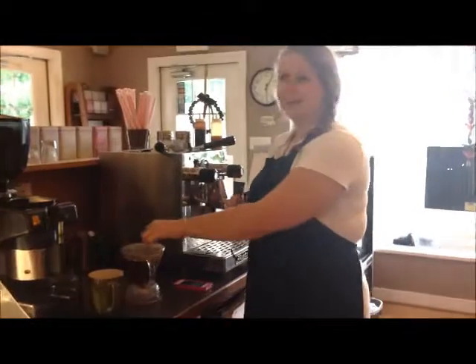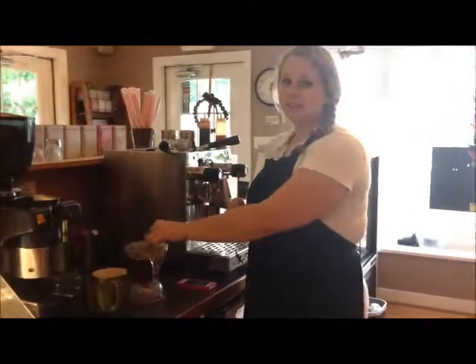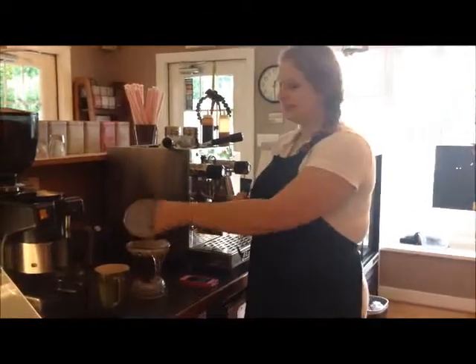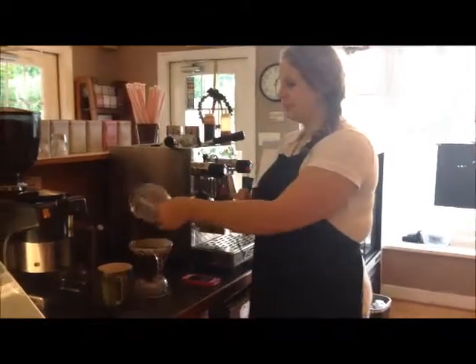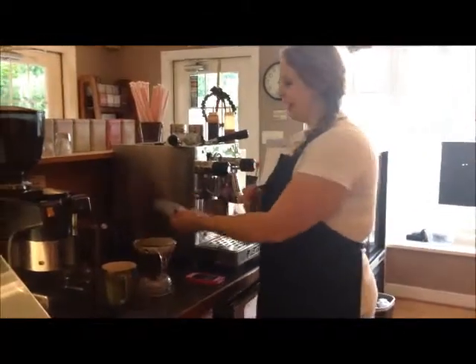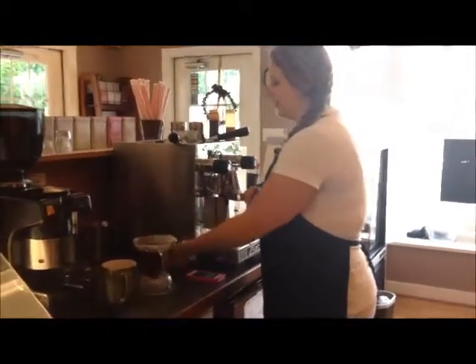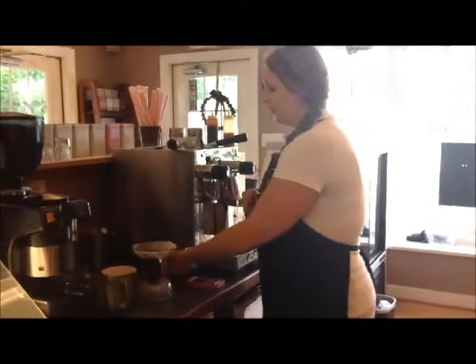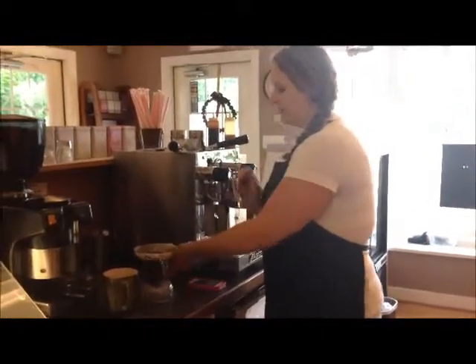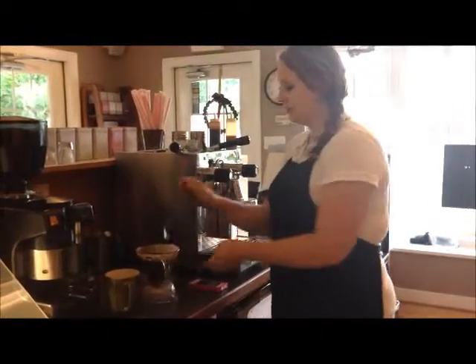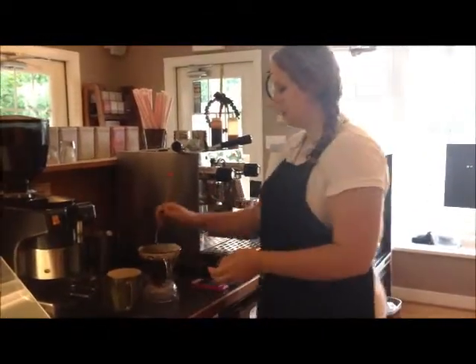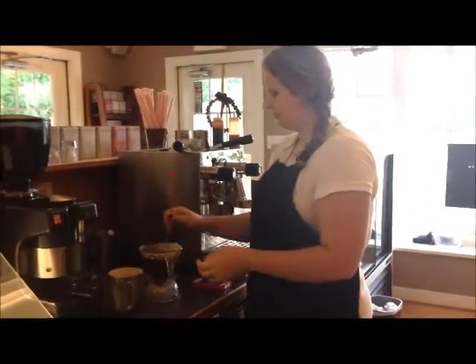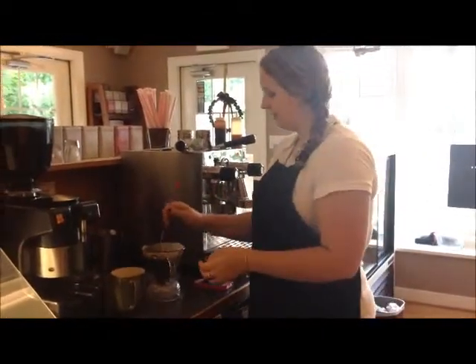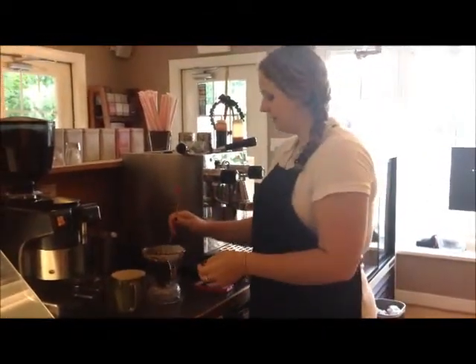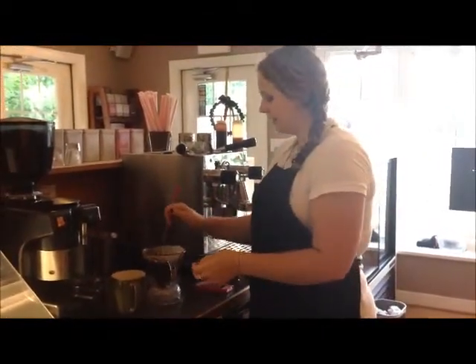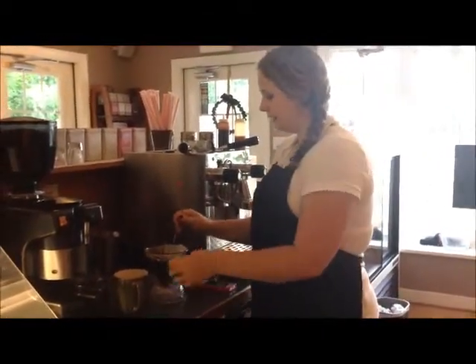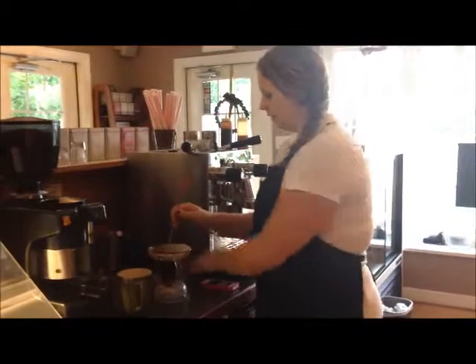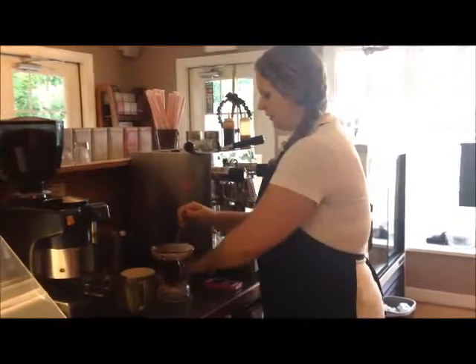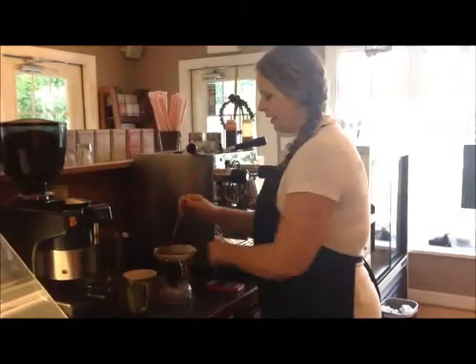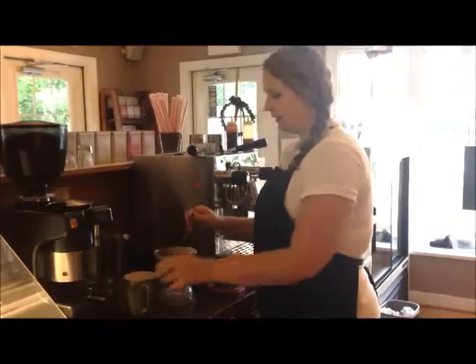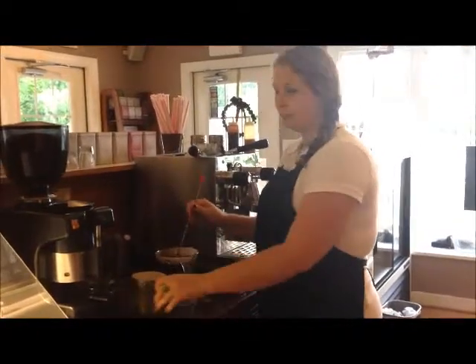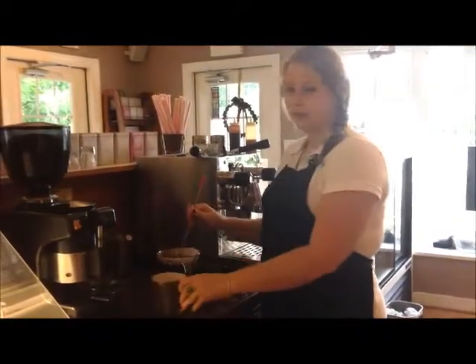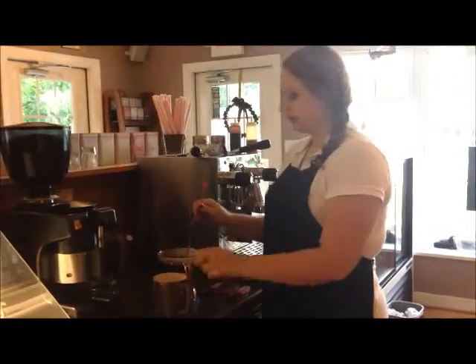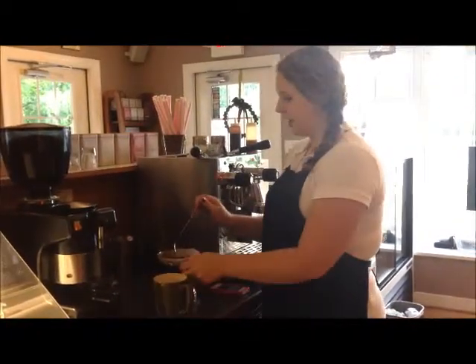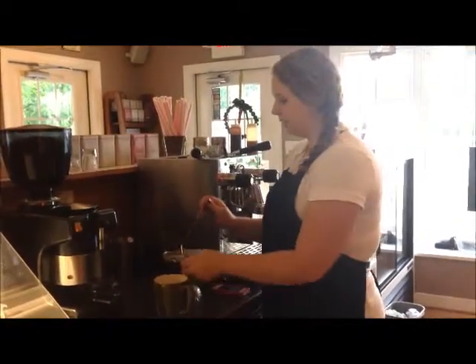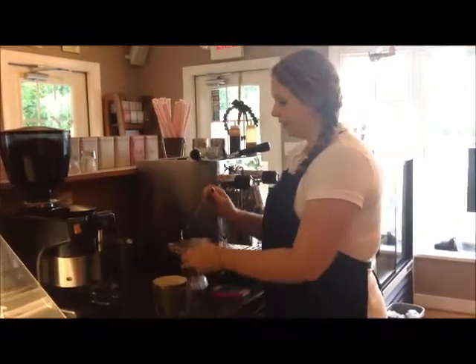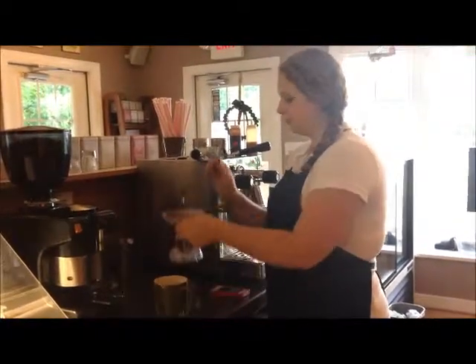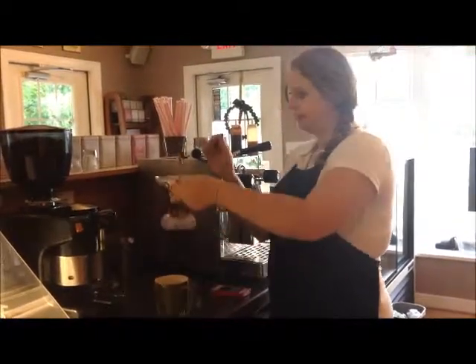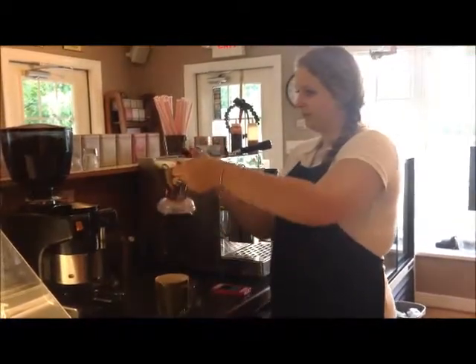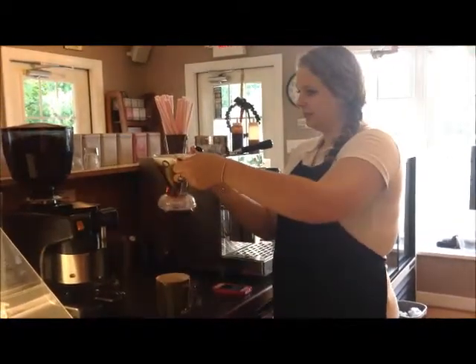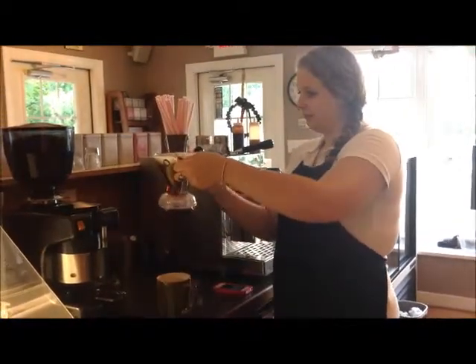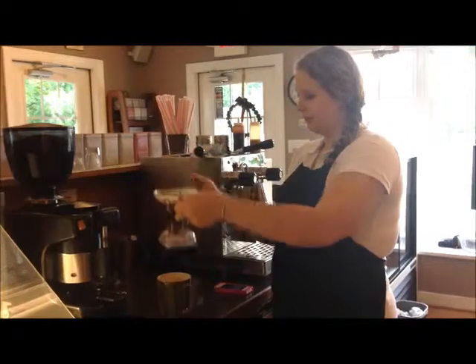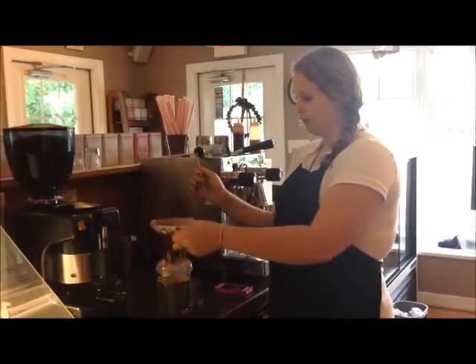Now that three minutes have gone by, we are going to stir the coffee. And then we'll put it onto our cup, which will let the coffee drain through.